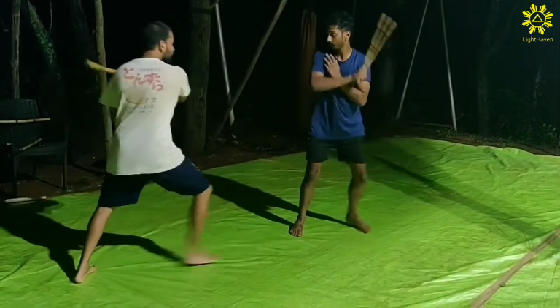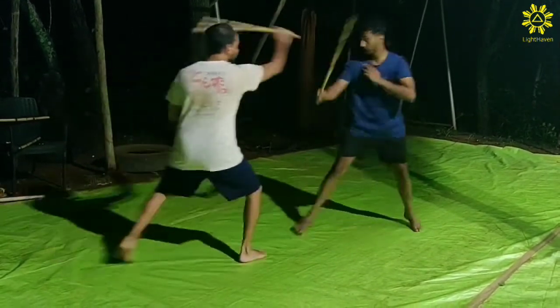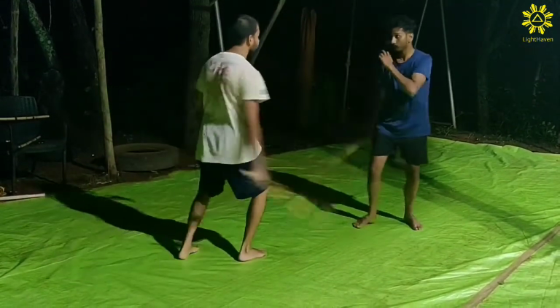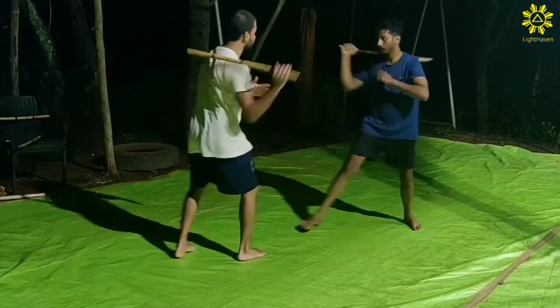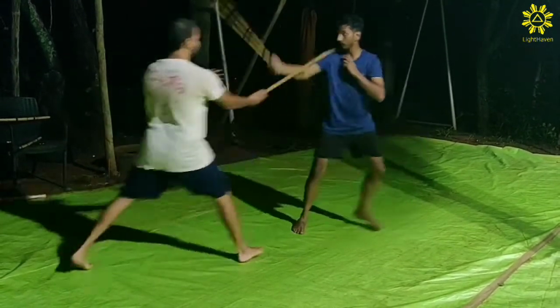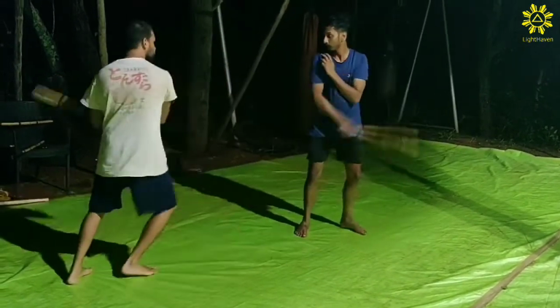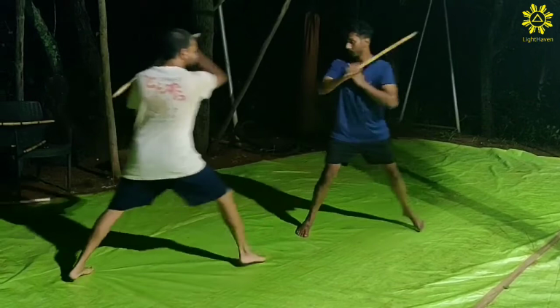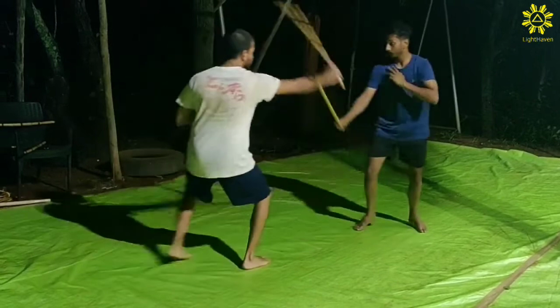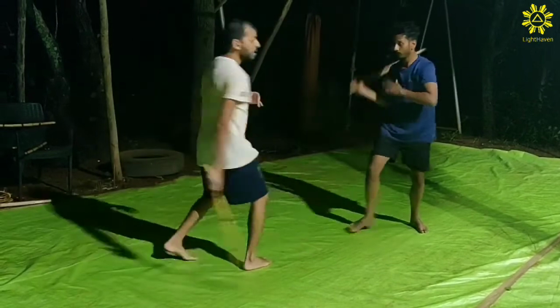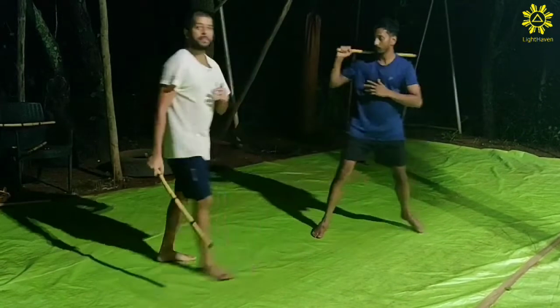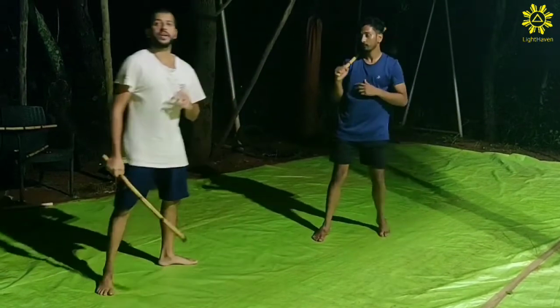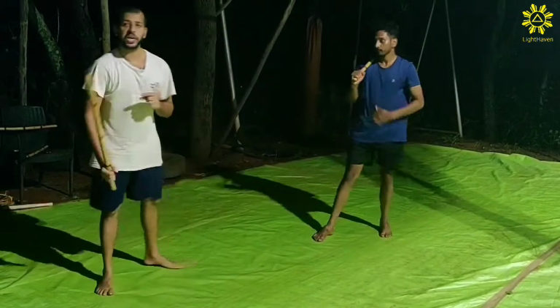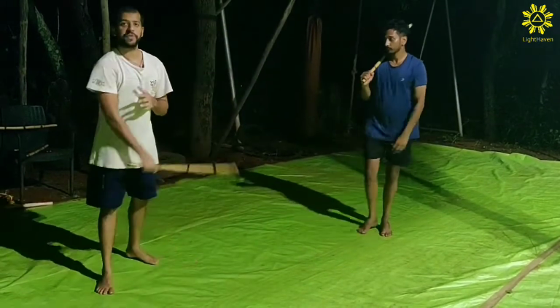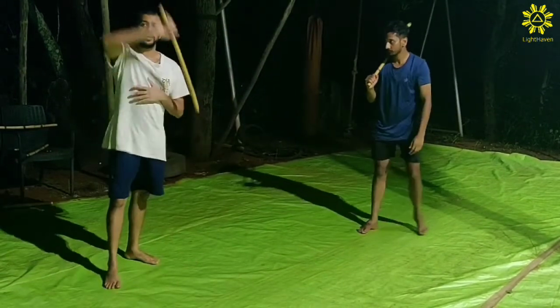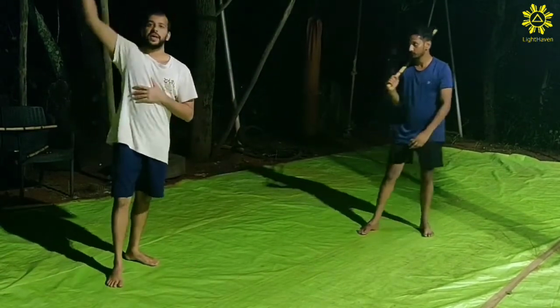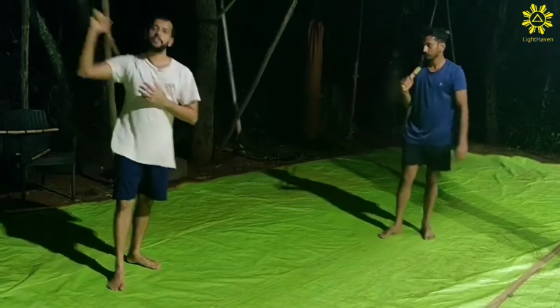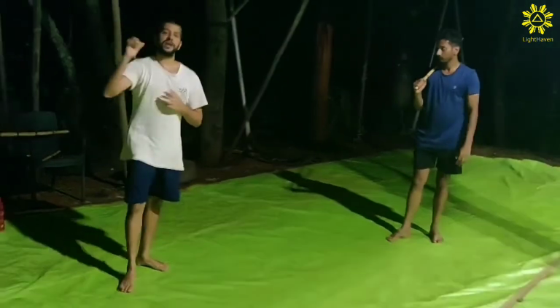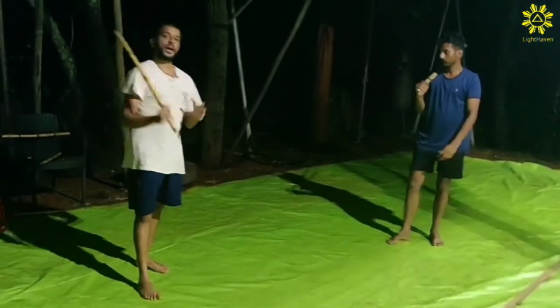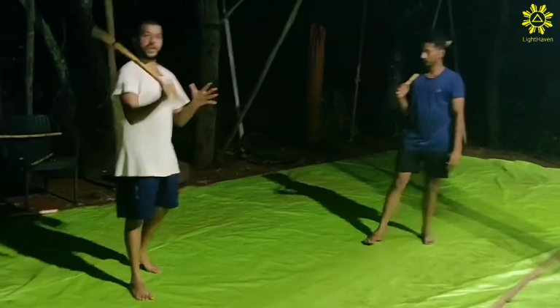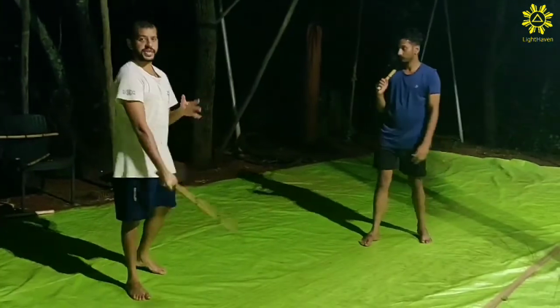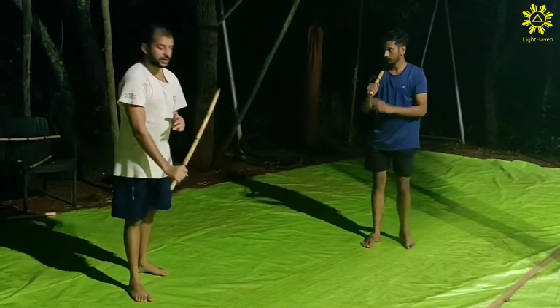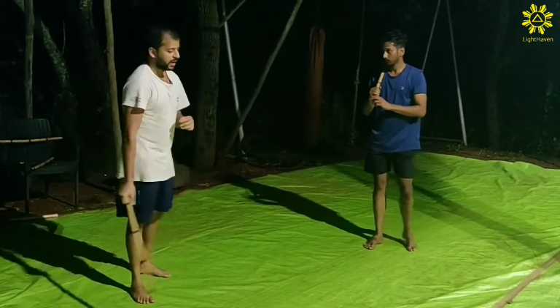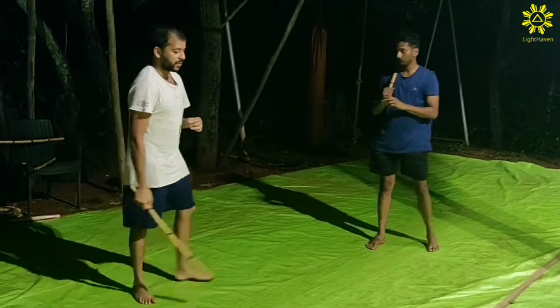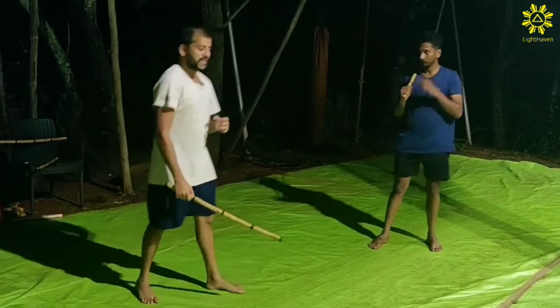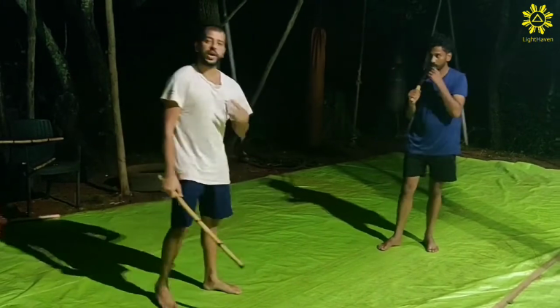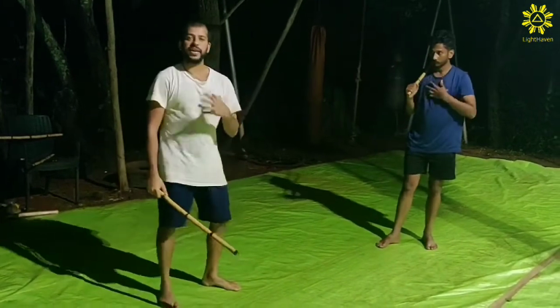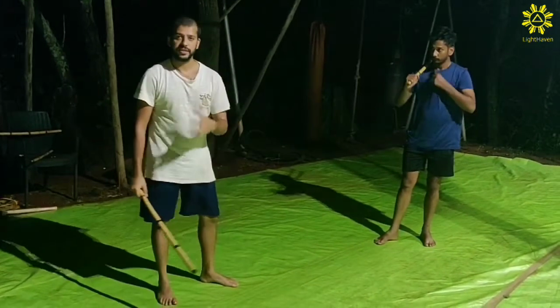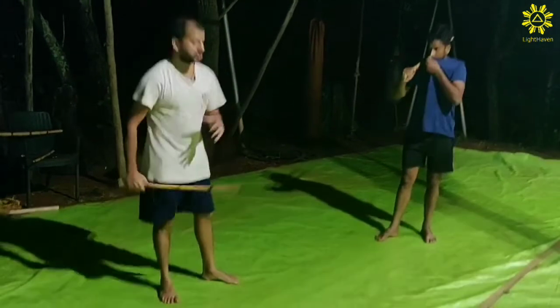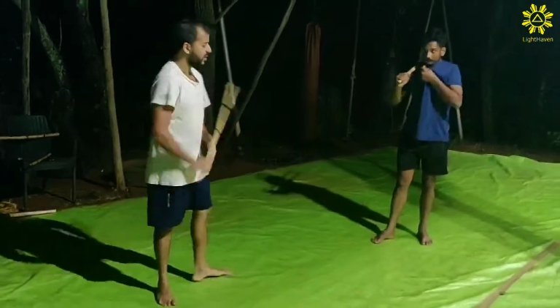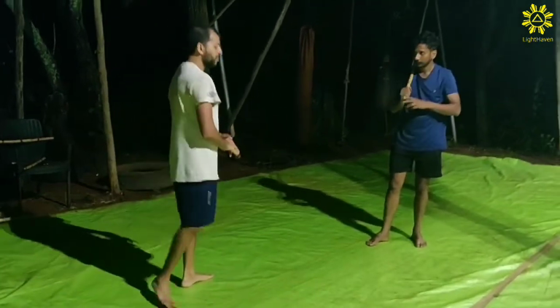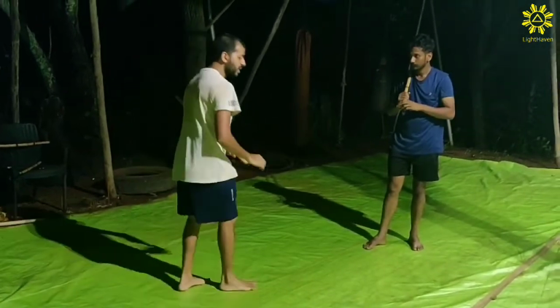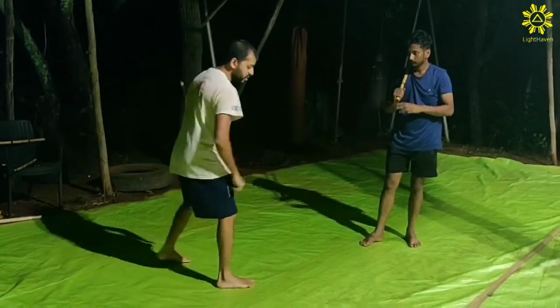The basic principles are the same, but instead of that umbrella, I'm cutting his hand.